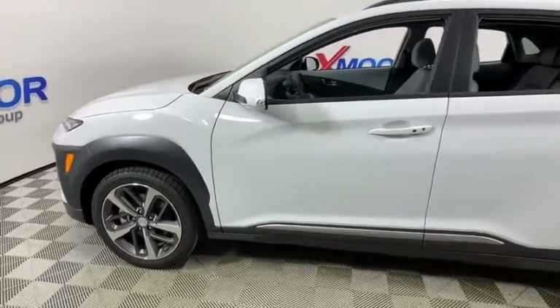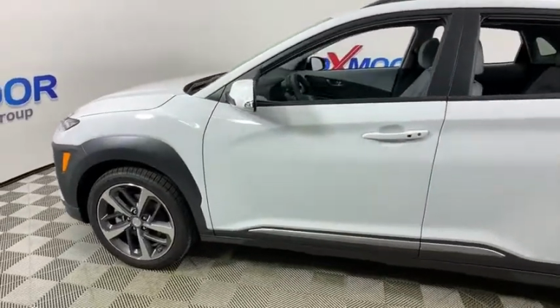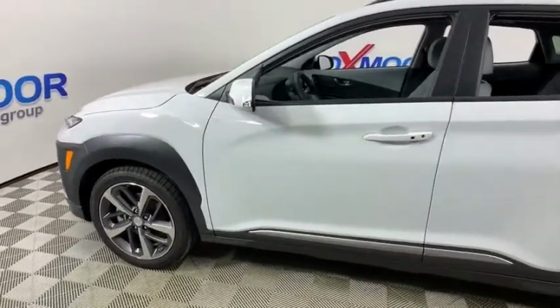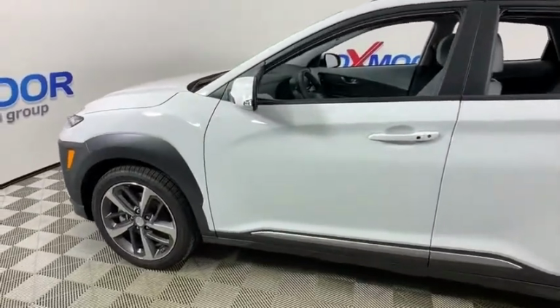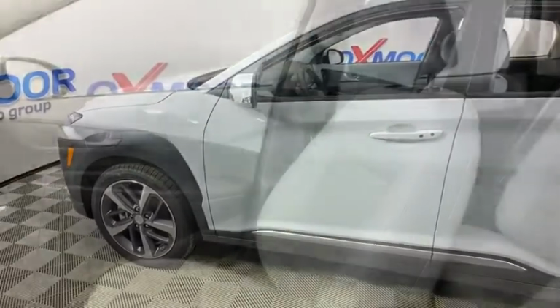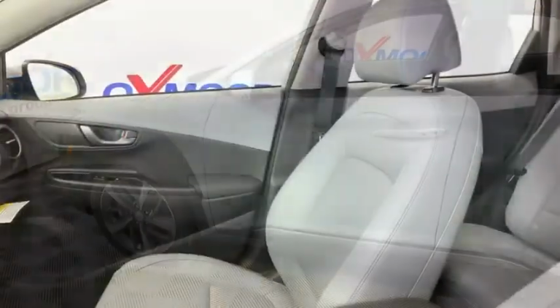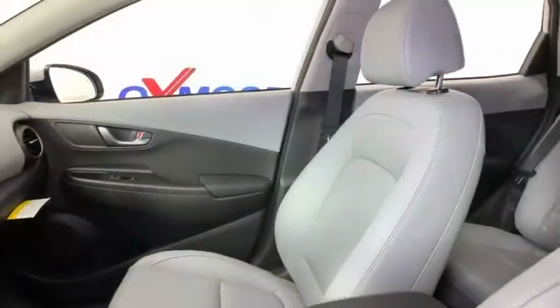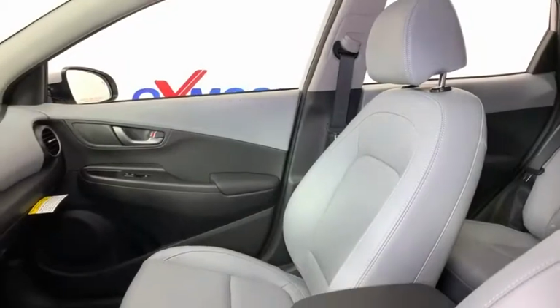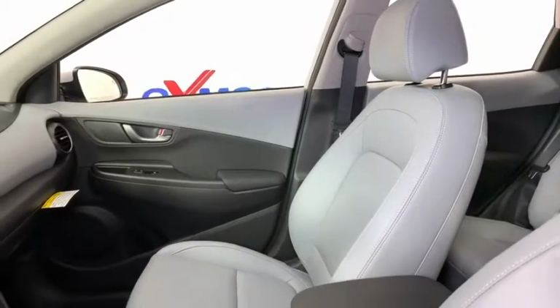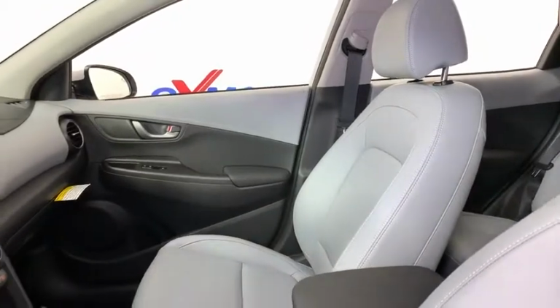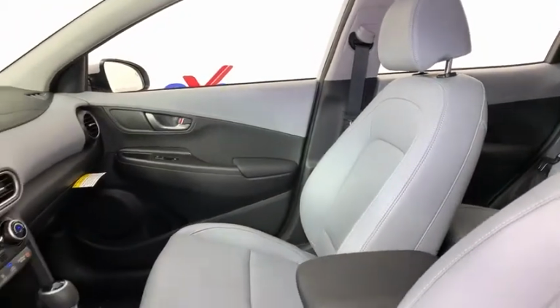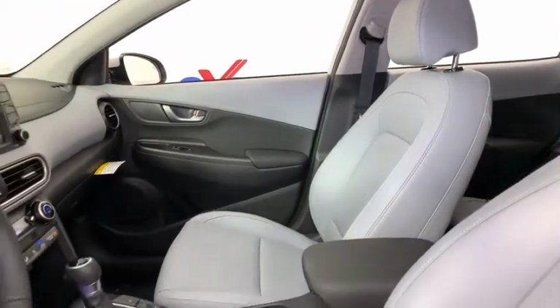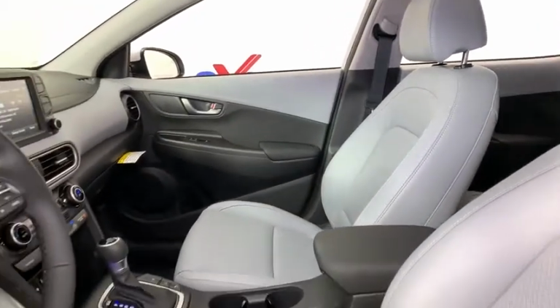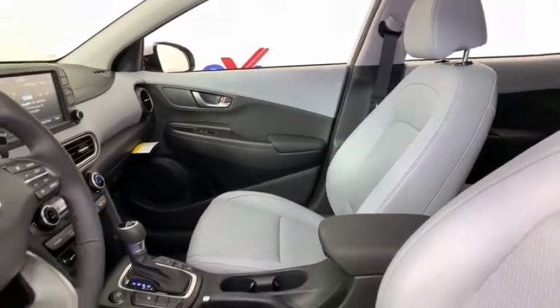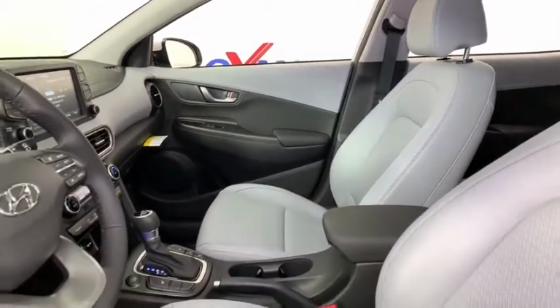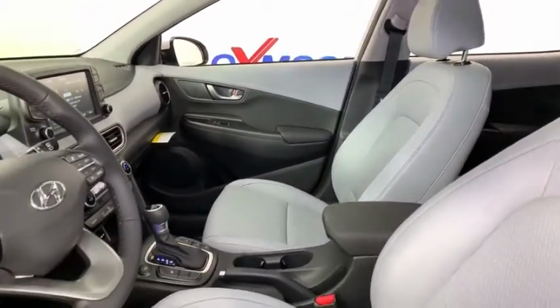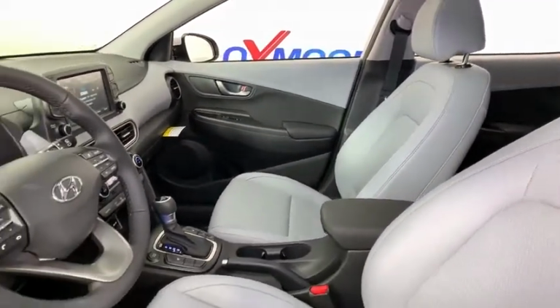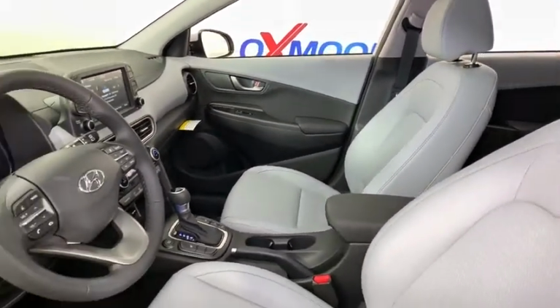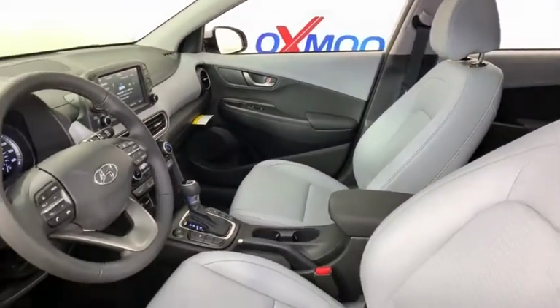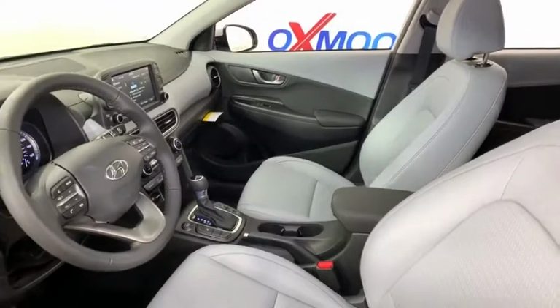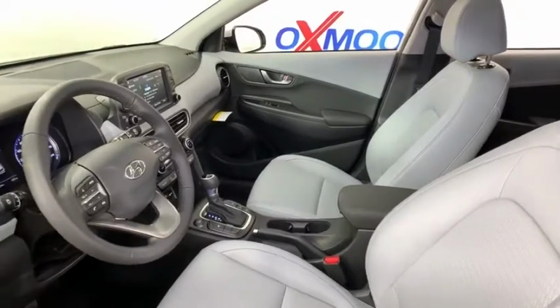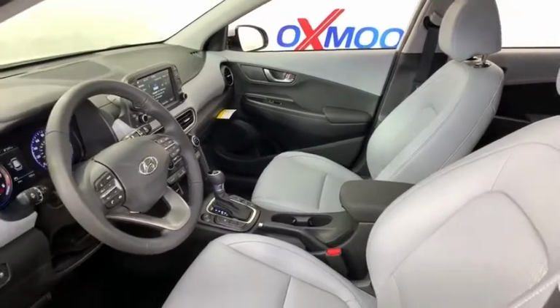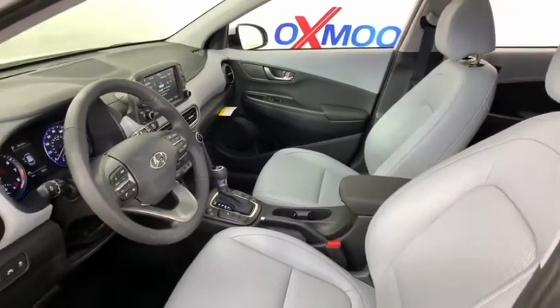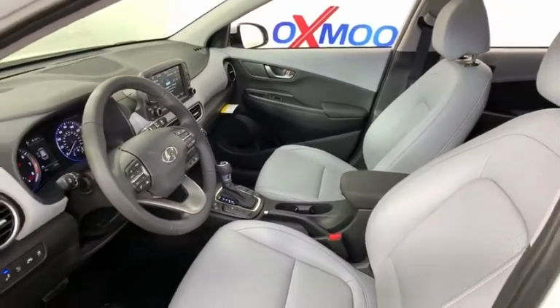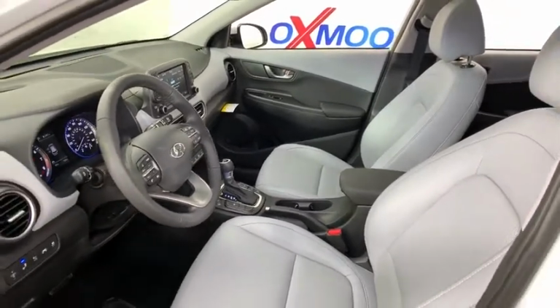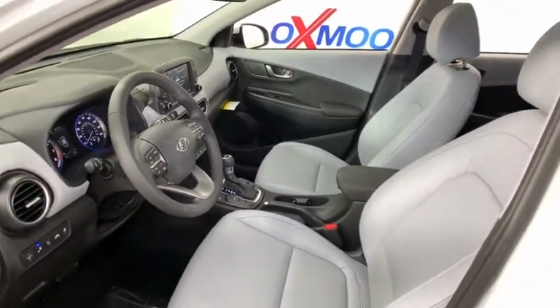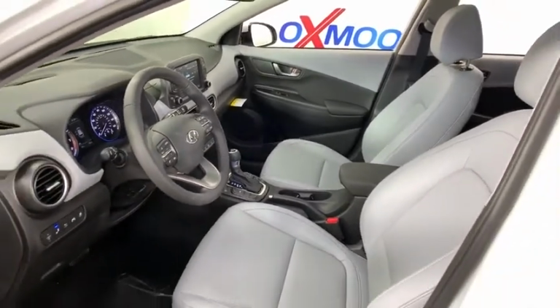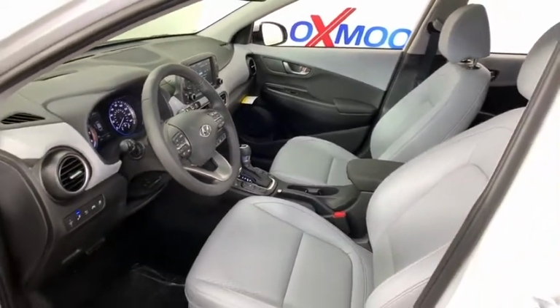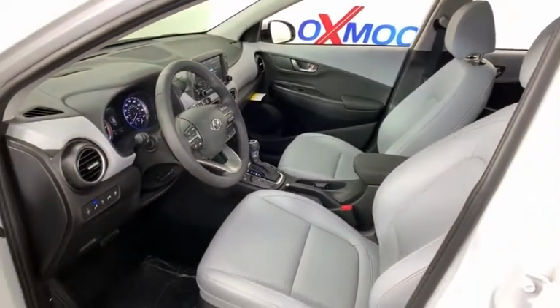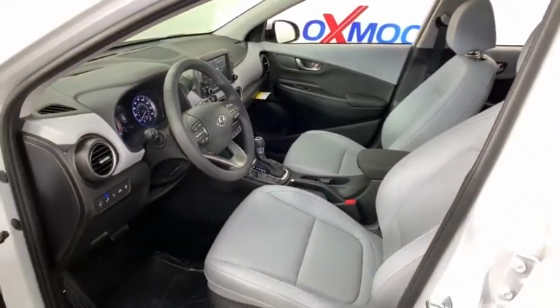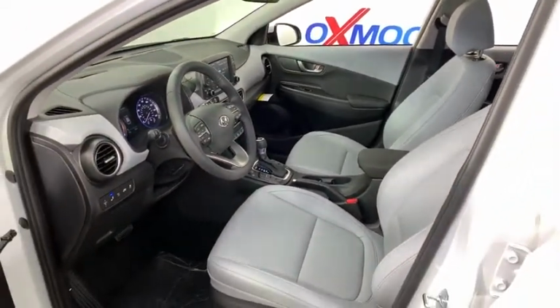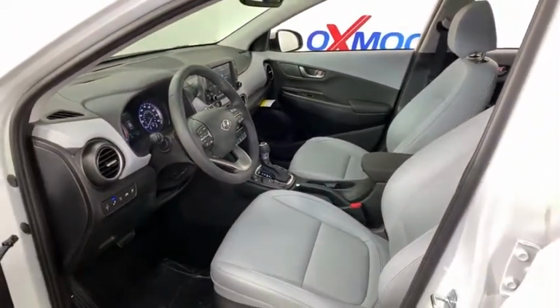Here are some of this vehicle's great options: traction control, navigation system, dual airbags, leather-wrapped steering wheel, power steering, four-wheel disc brakes, eight speakers, compass, and electronic stability control.